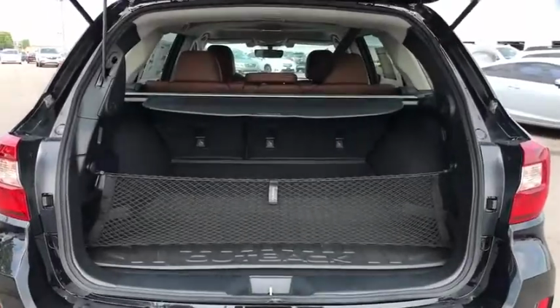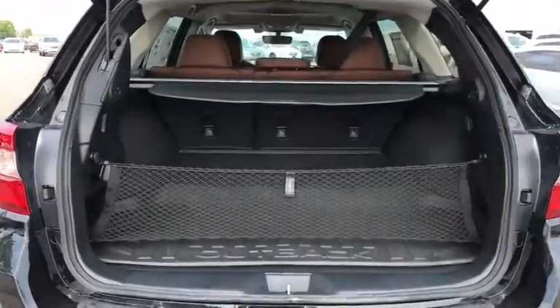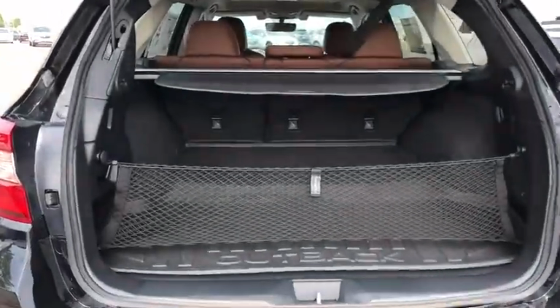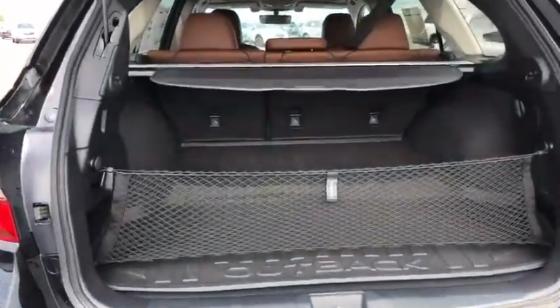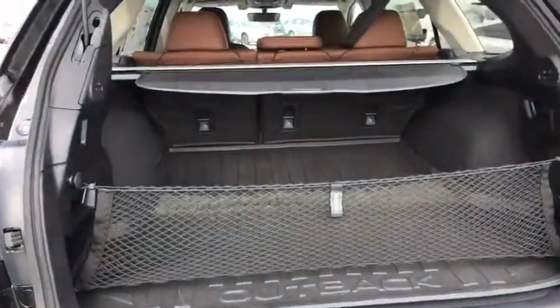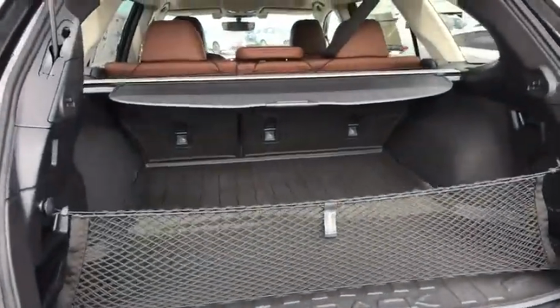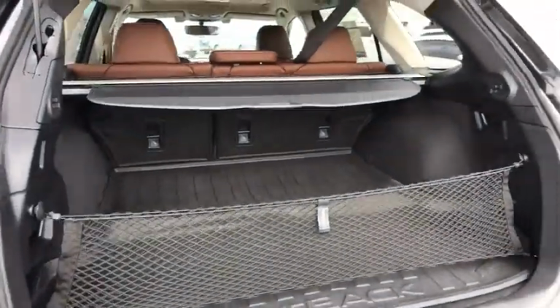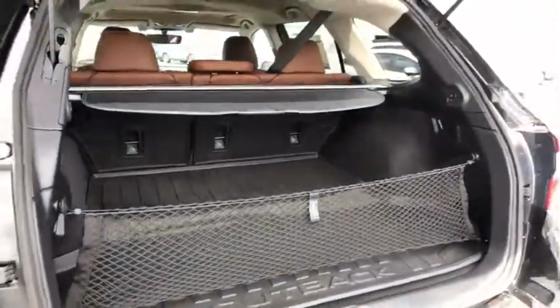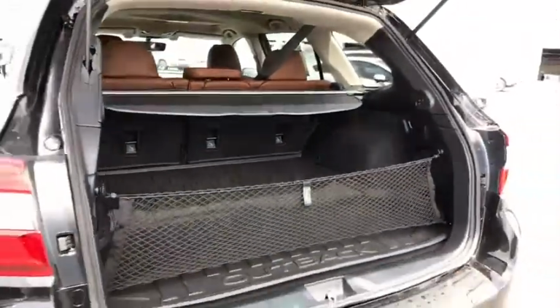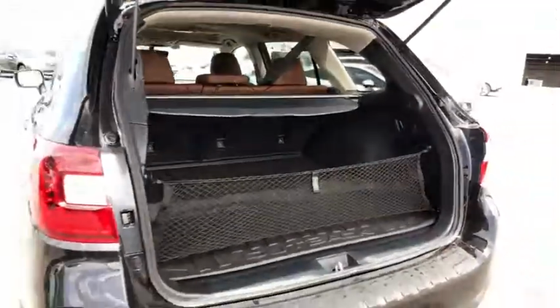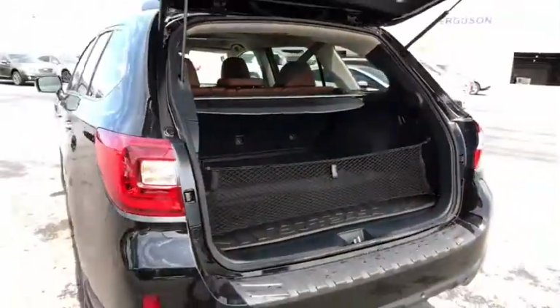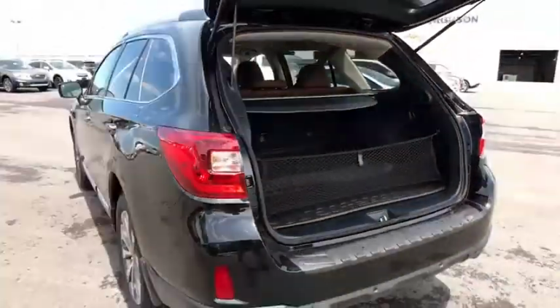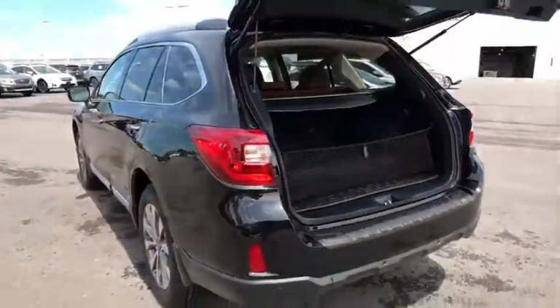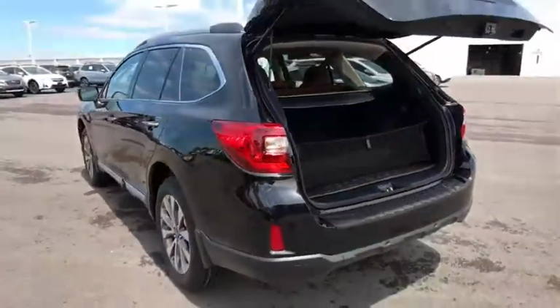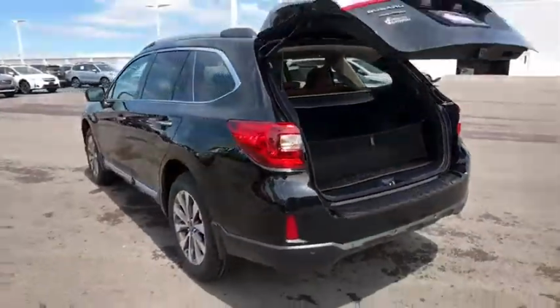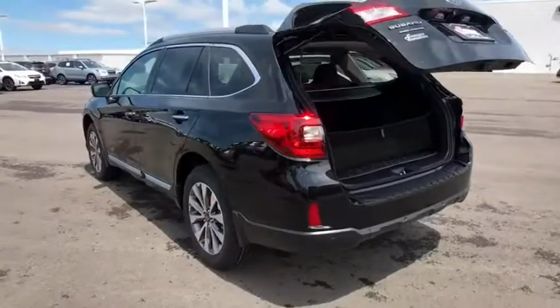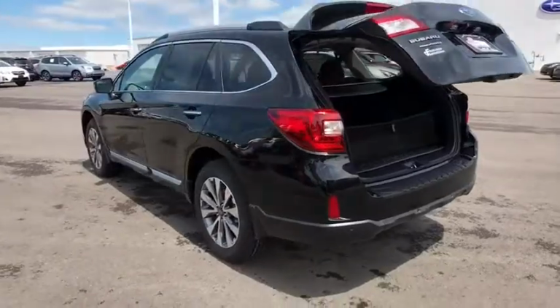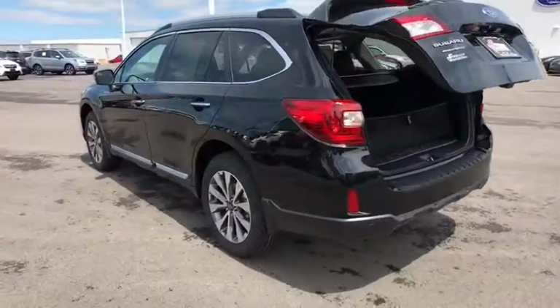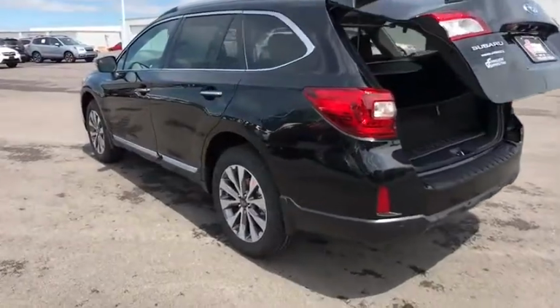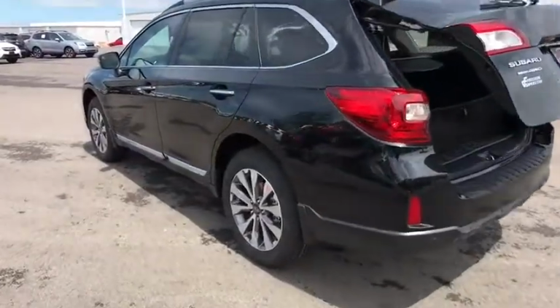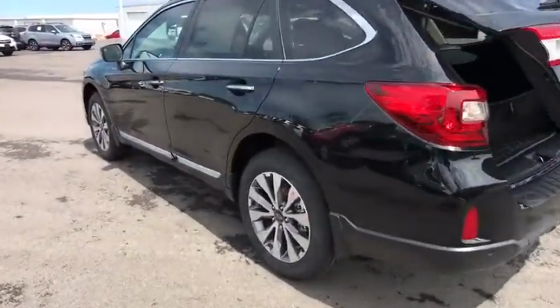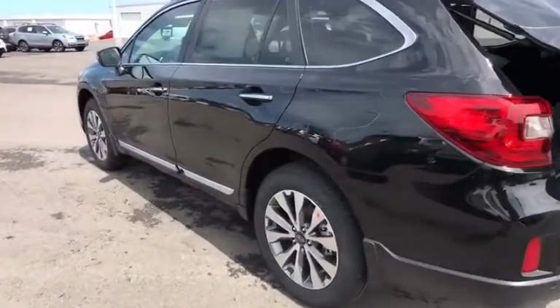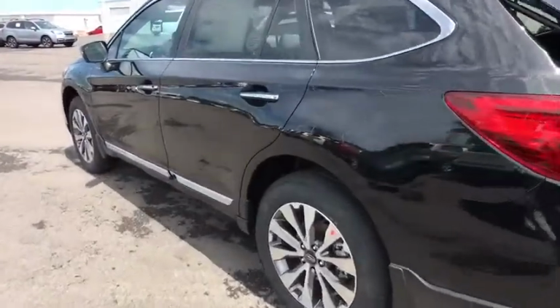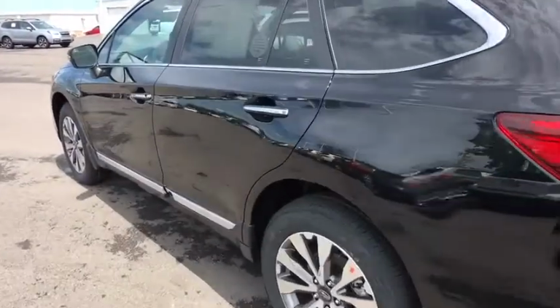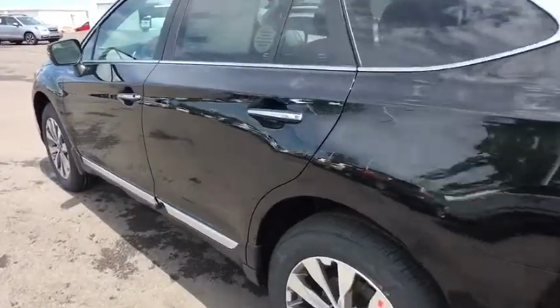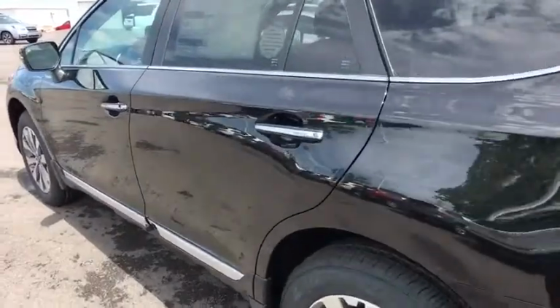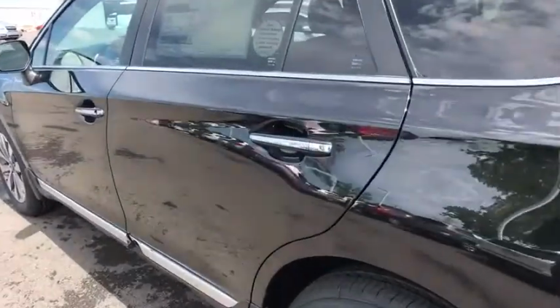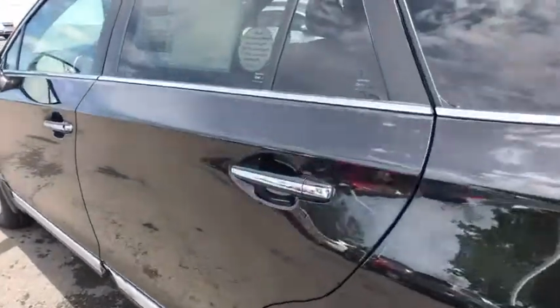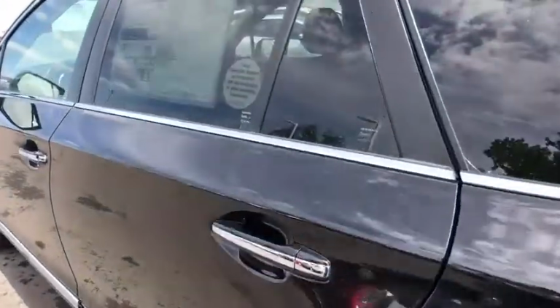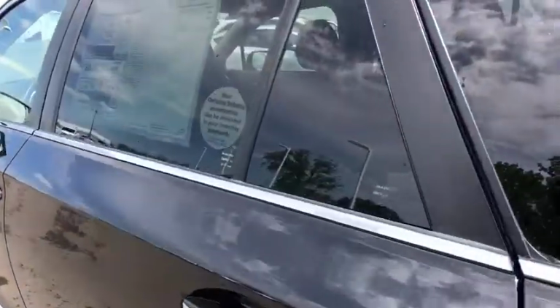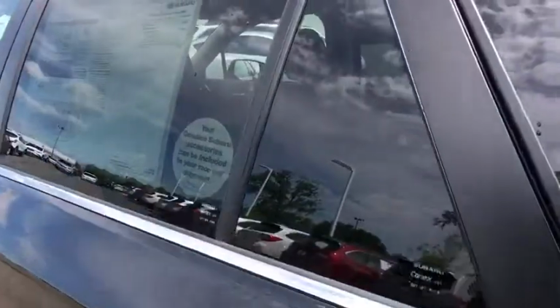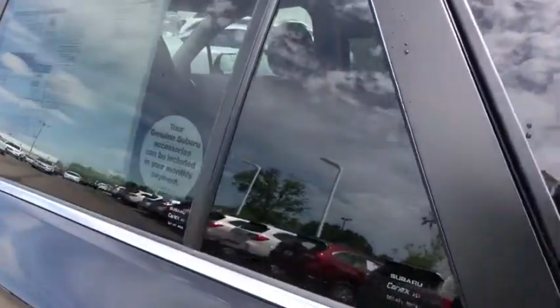Anti-lock braking system, Bluetooth, leather-wrapped steering wheel, adjustable steering wheel, power steering, cruise control, keyless start, floor mats, auto-dimming rearview mirror.